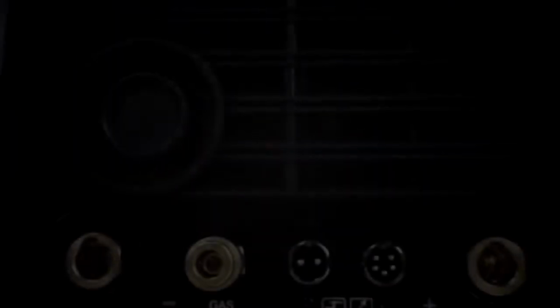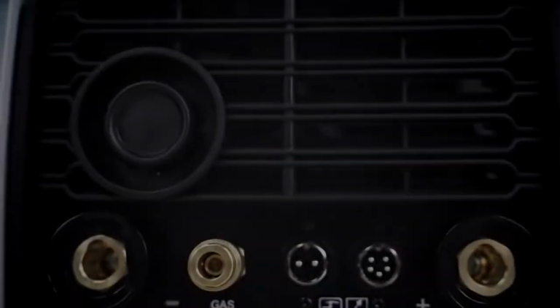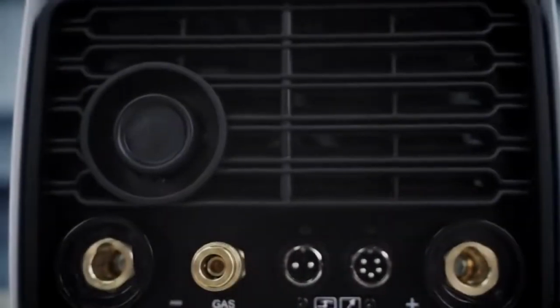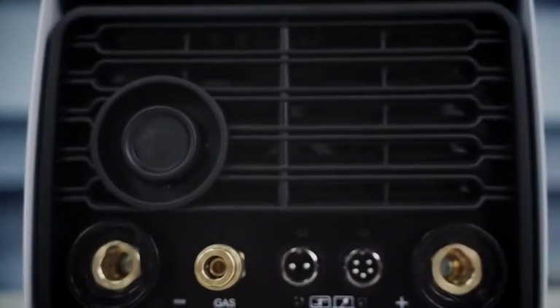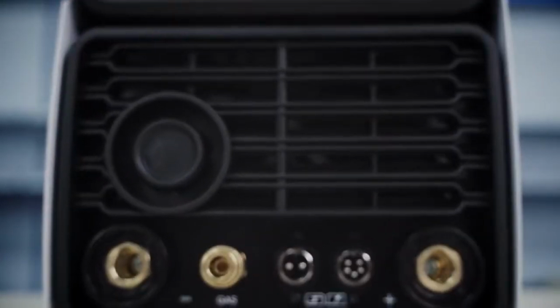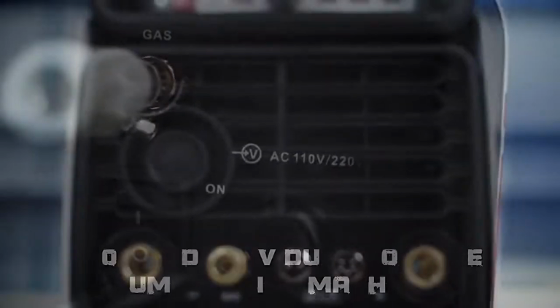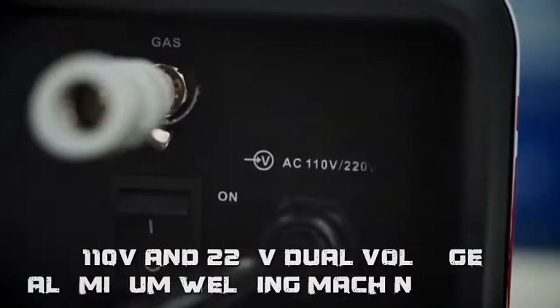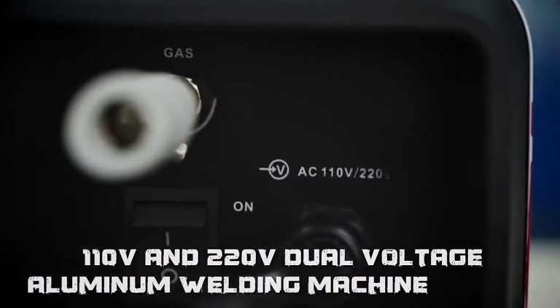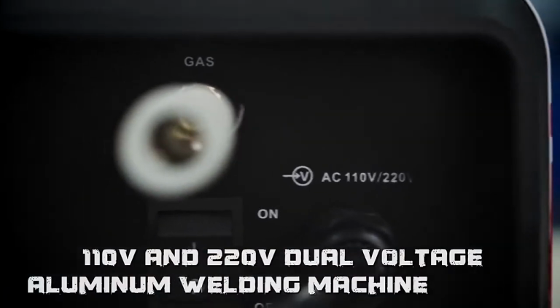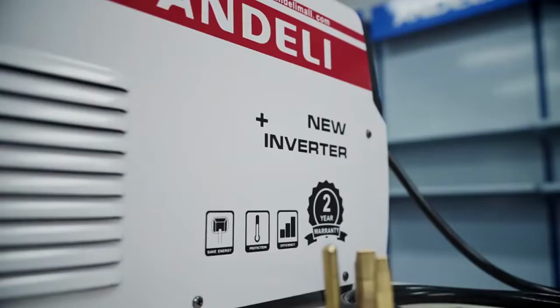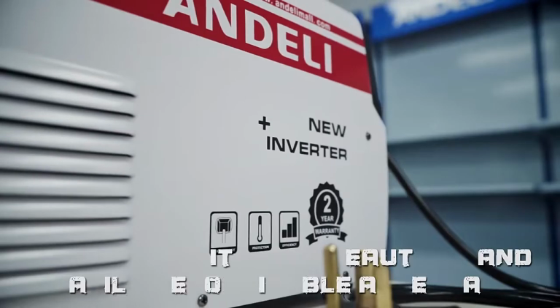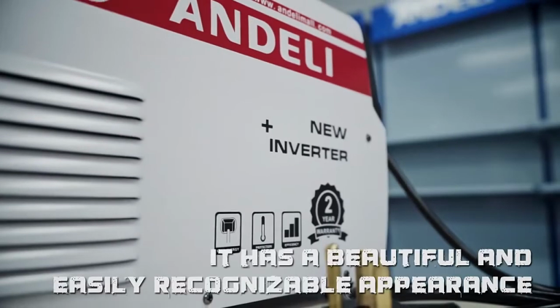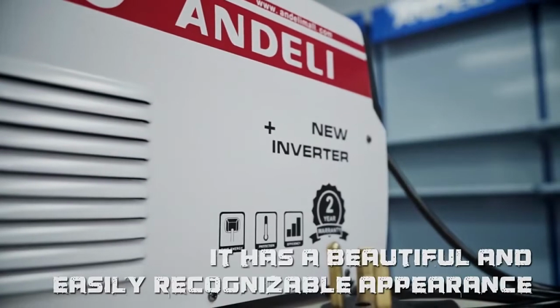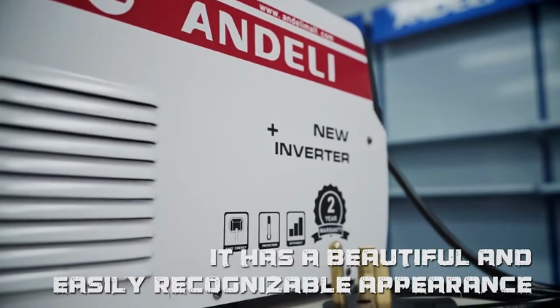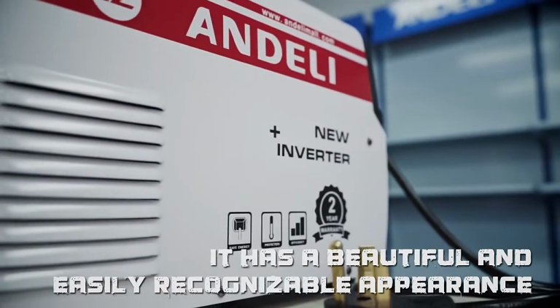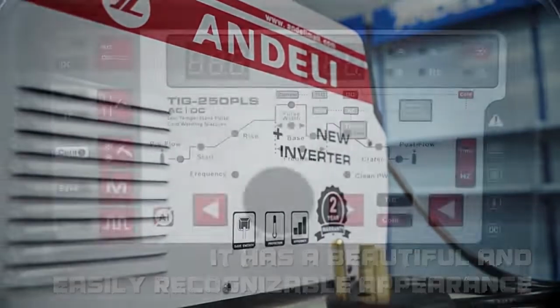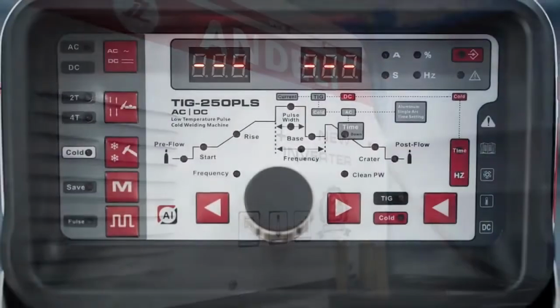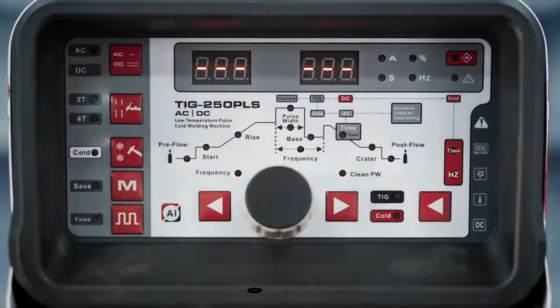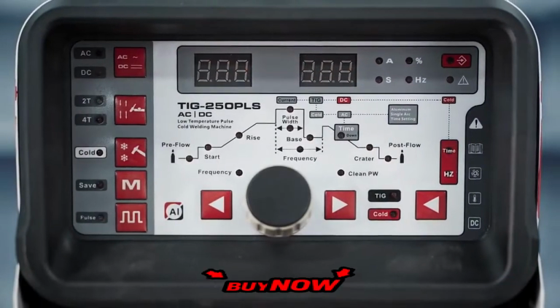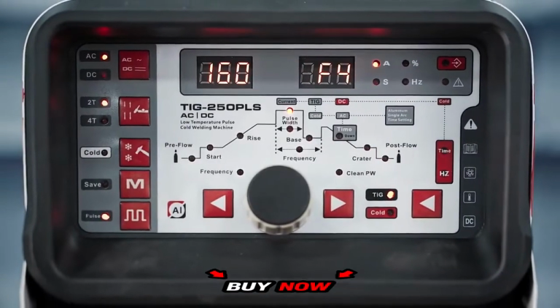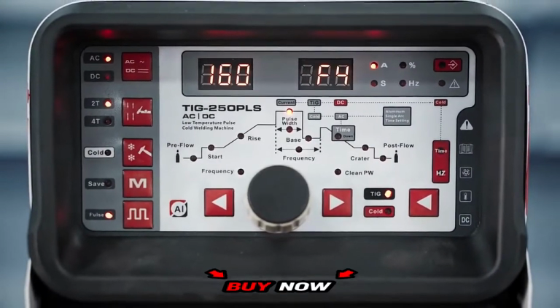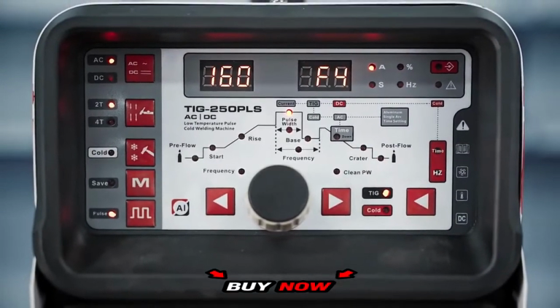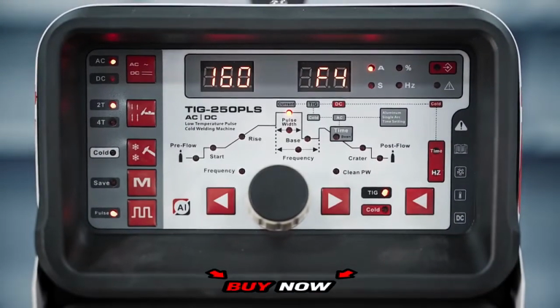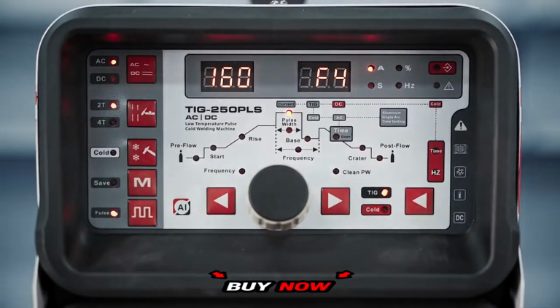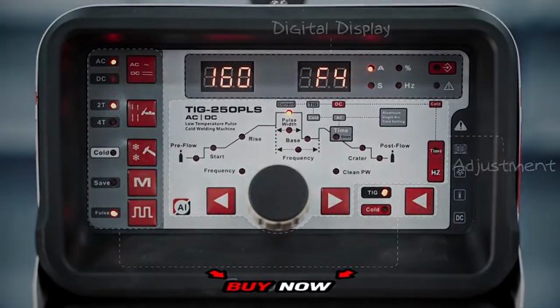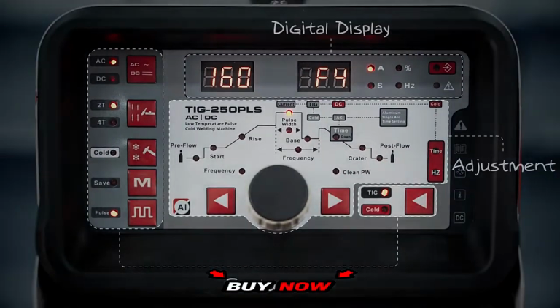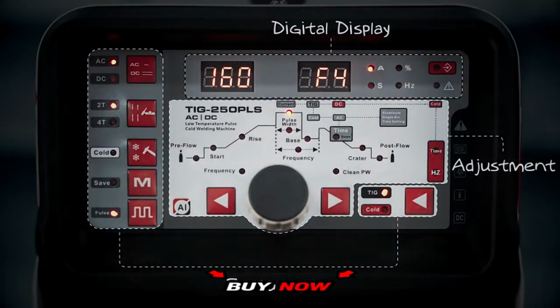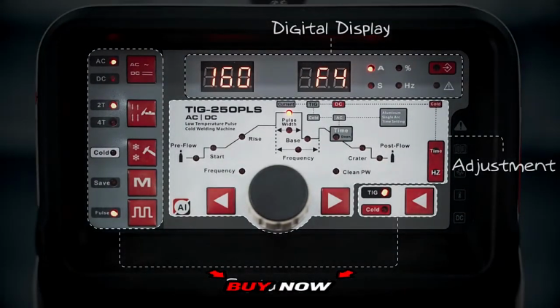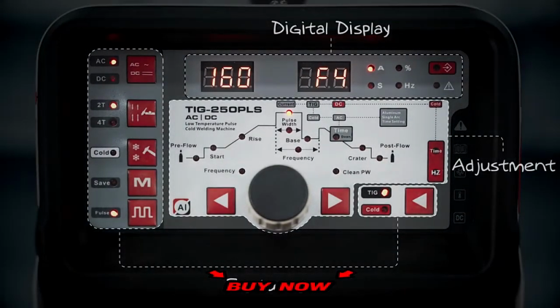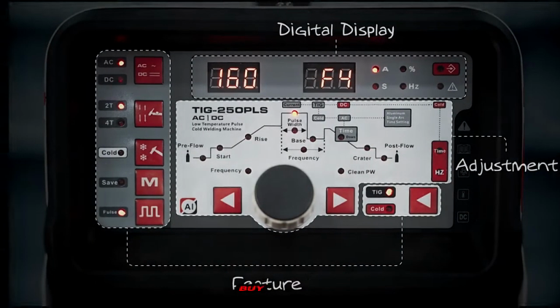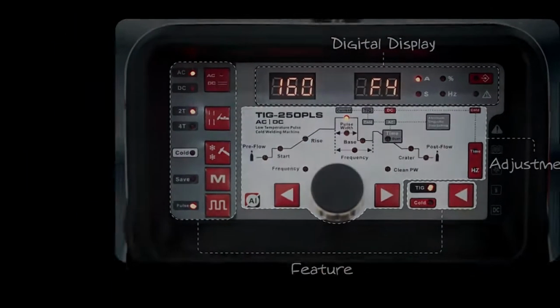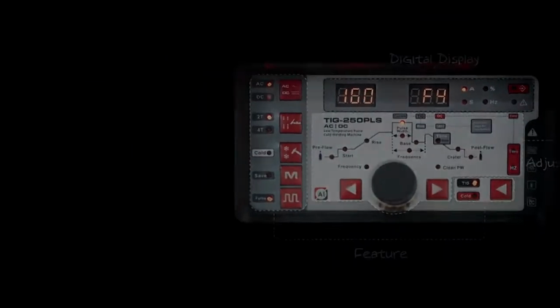The panel of Anderle double voltage low temperature aluminum welding machine is digital display, clearly showing all the functions and parameters.